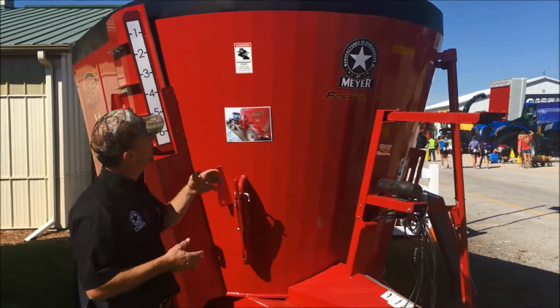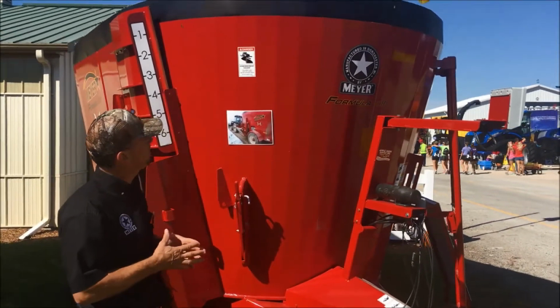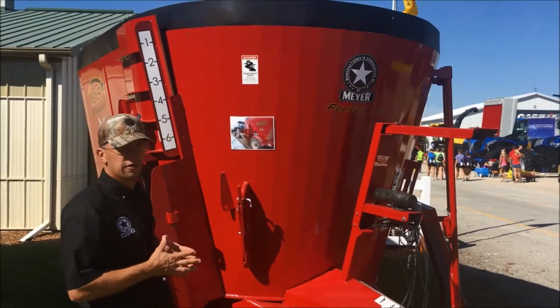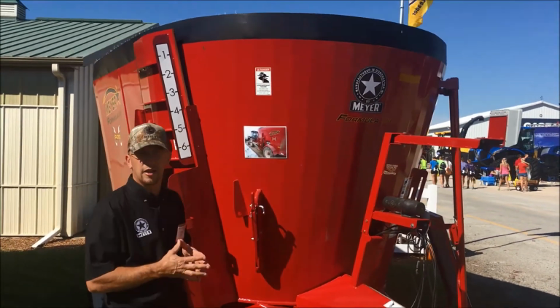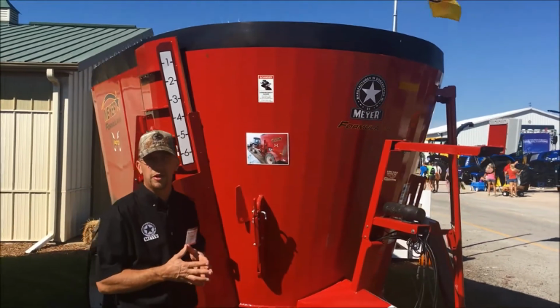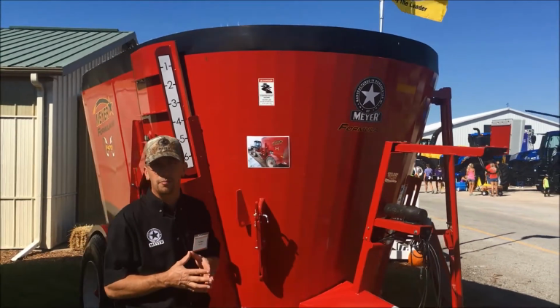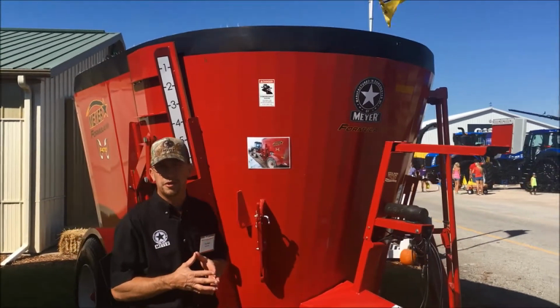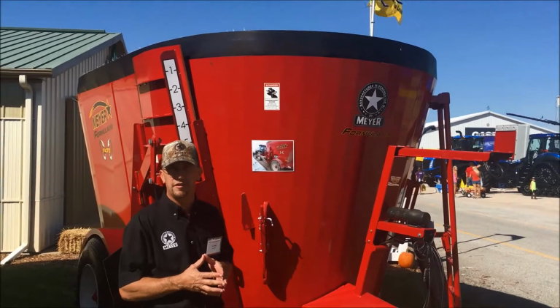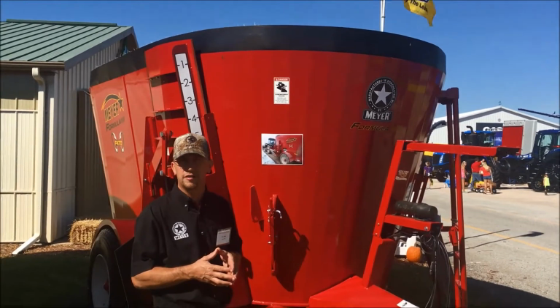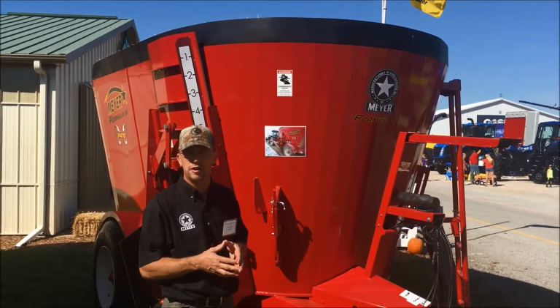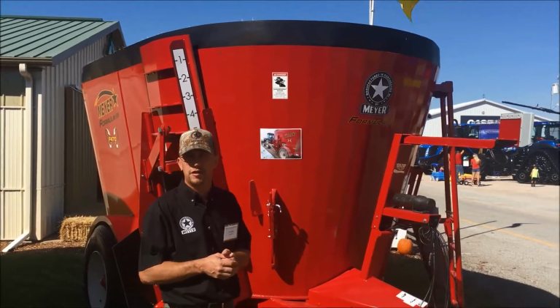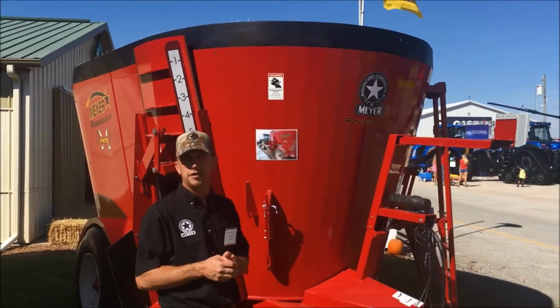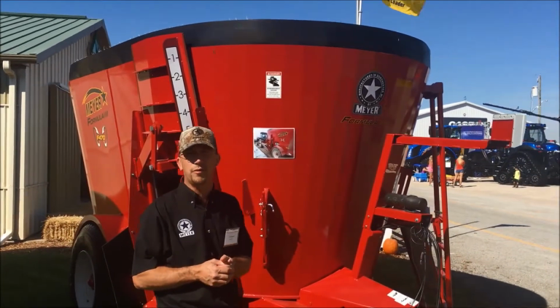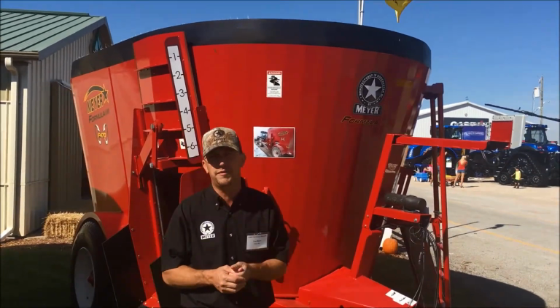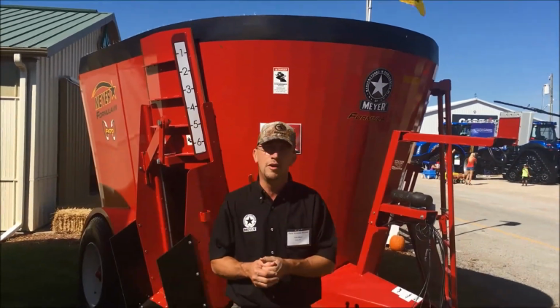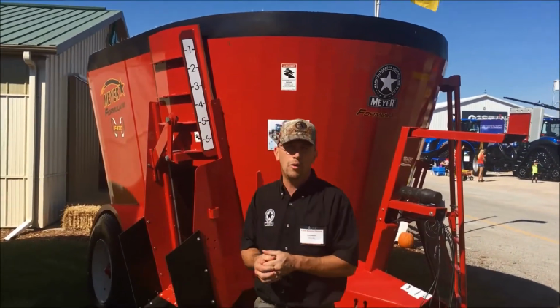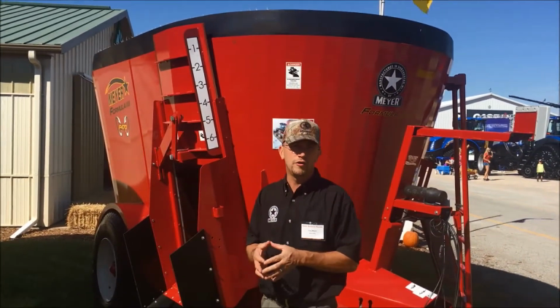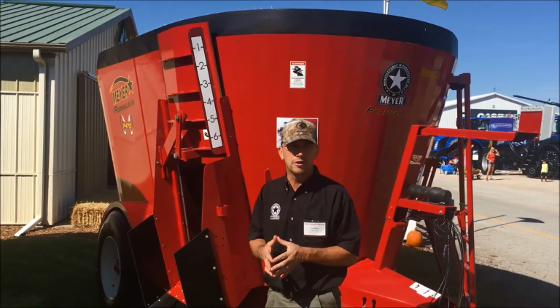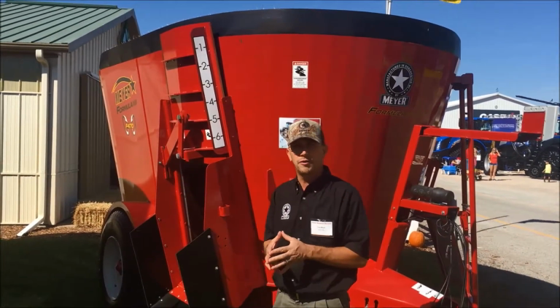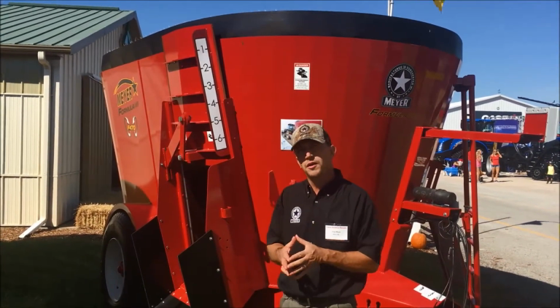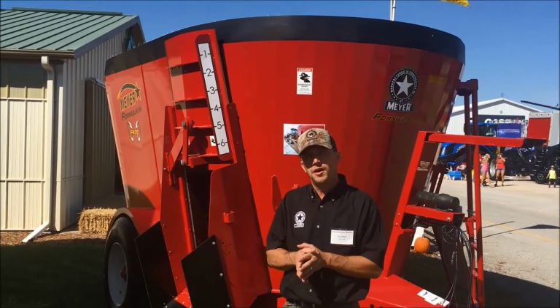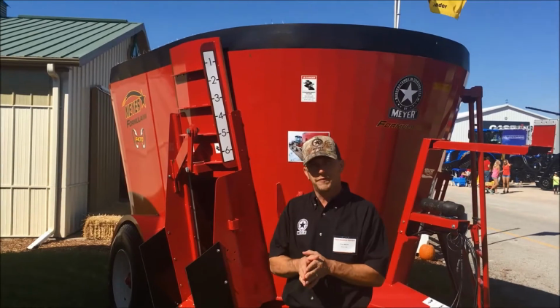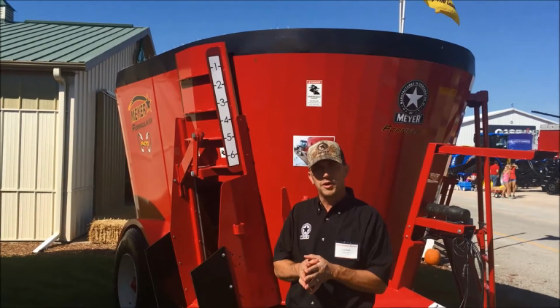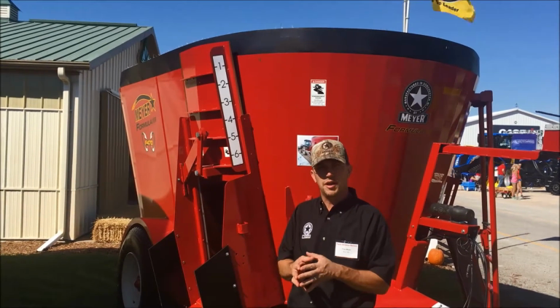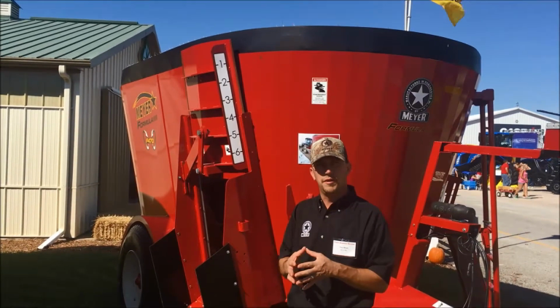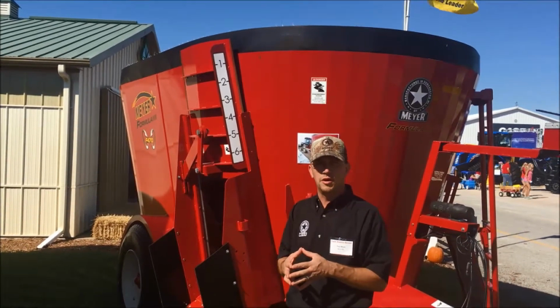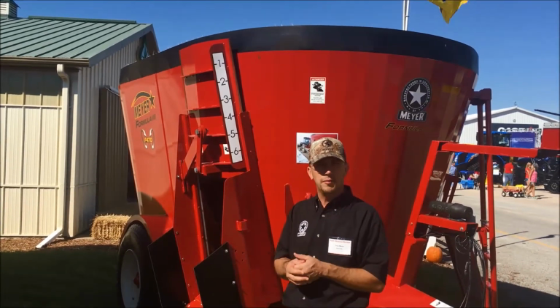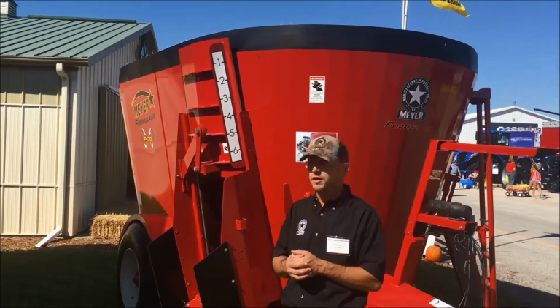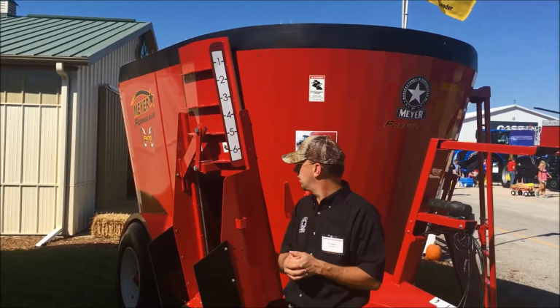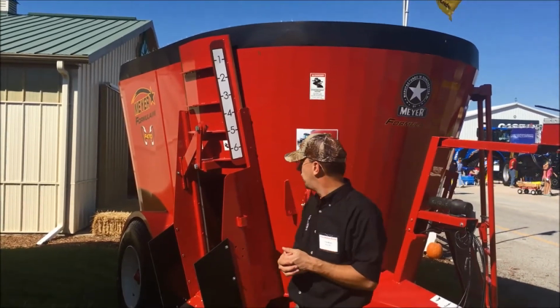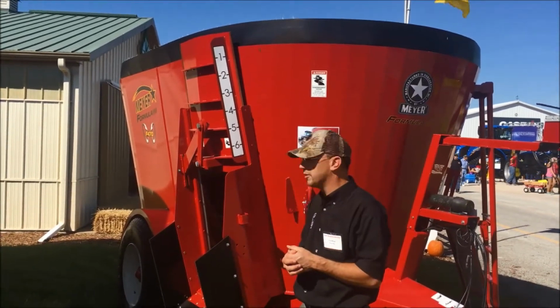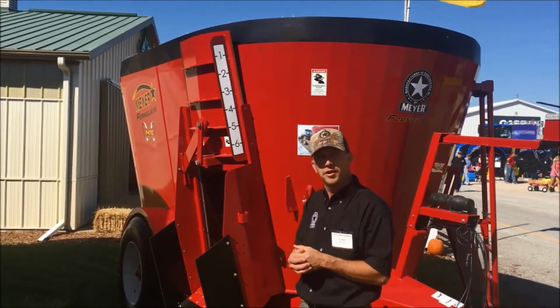These models are available with either a belt capacity extension like you see here on this 470, or a tubular hay ring if you're doing a lot of long stem hay and a lot of round bale material.